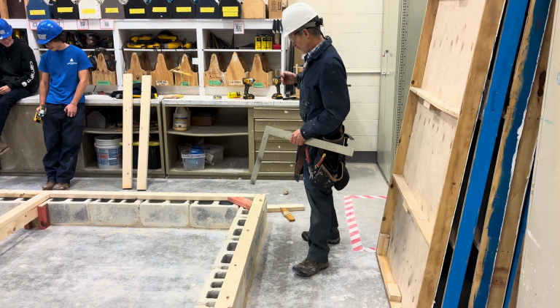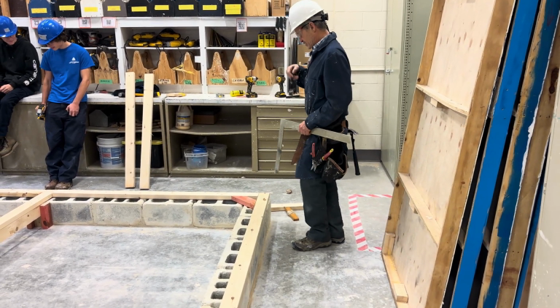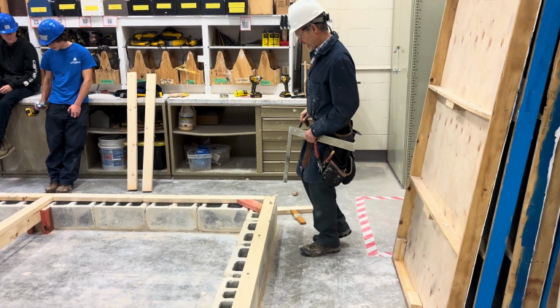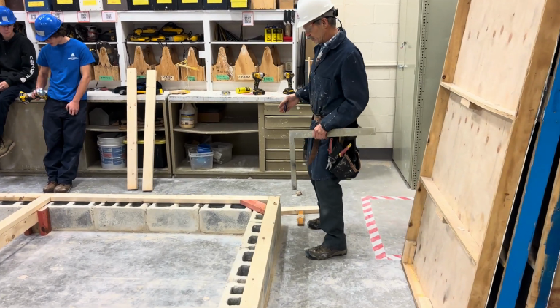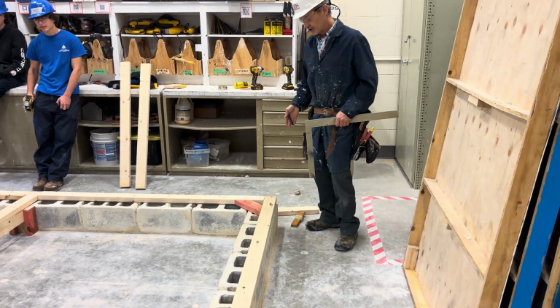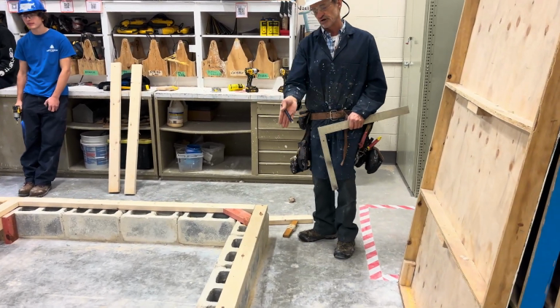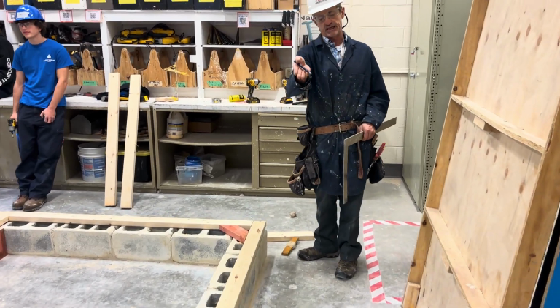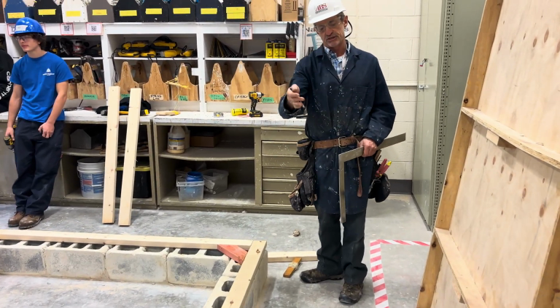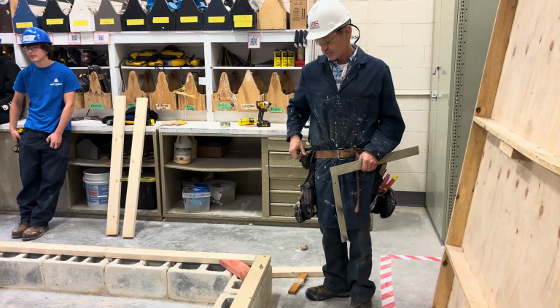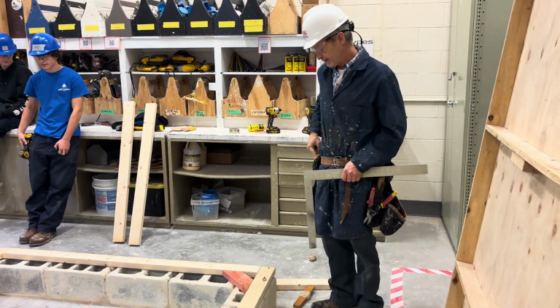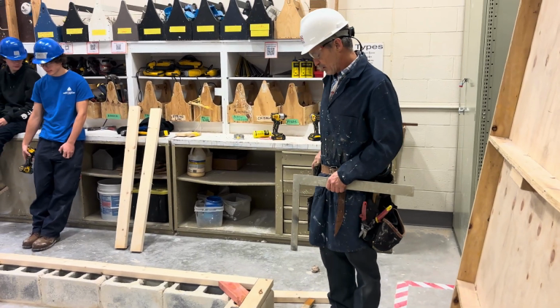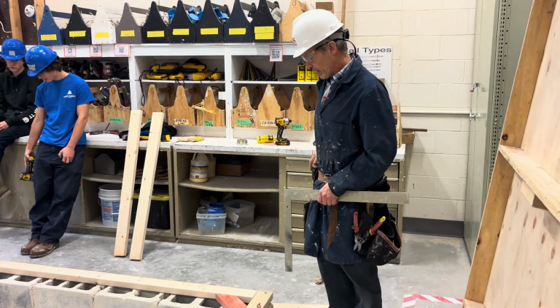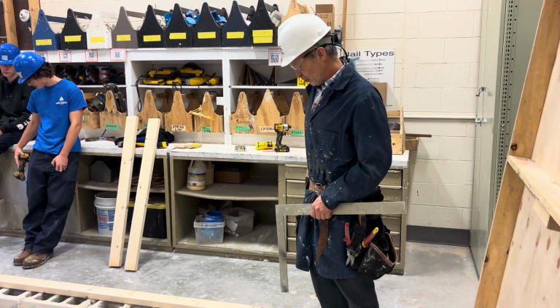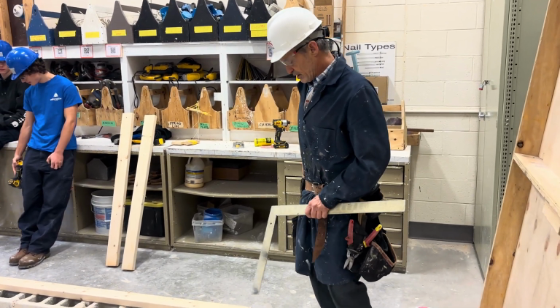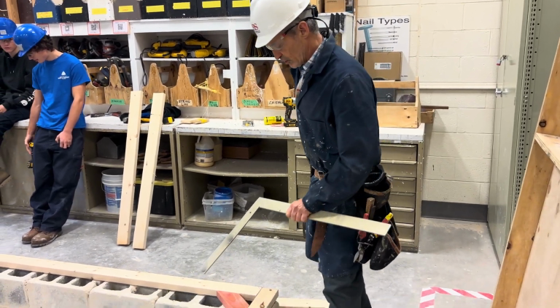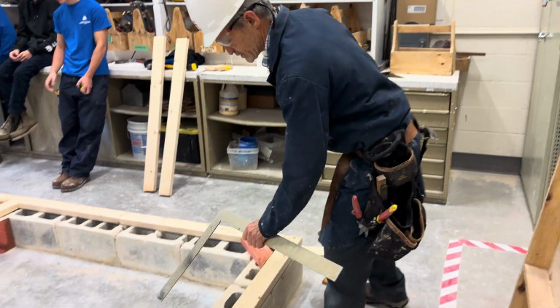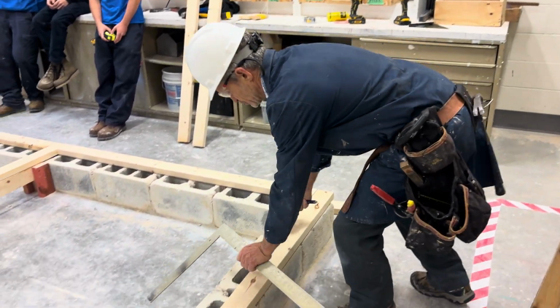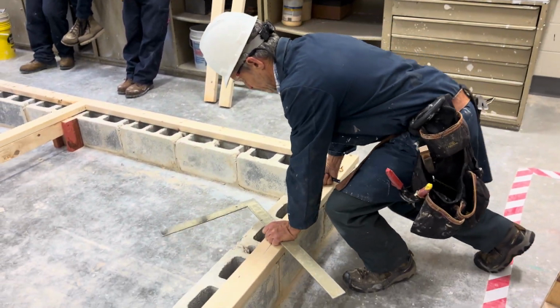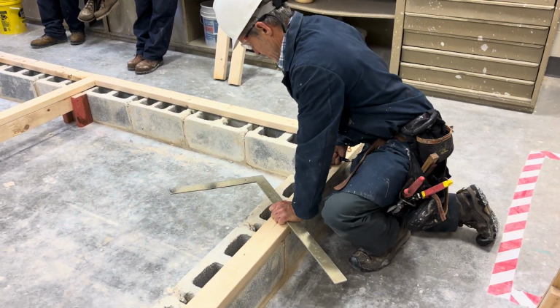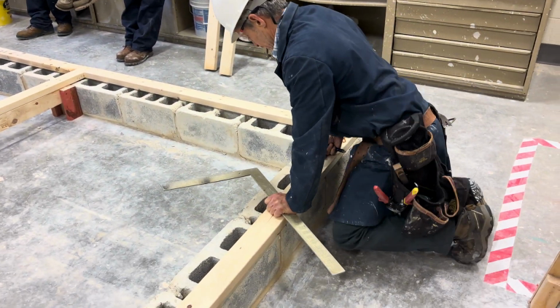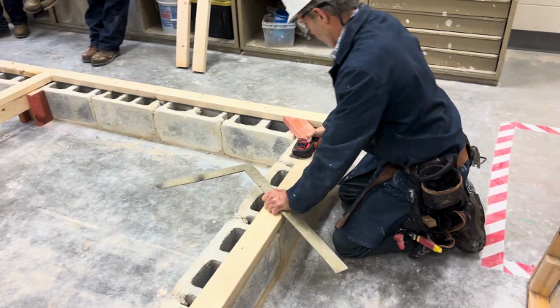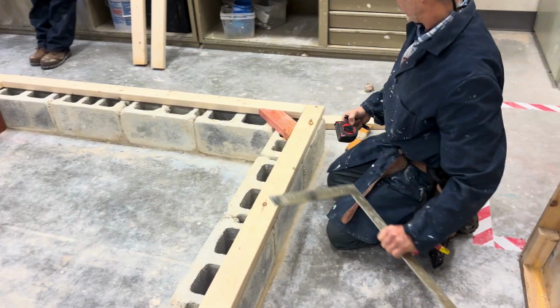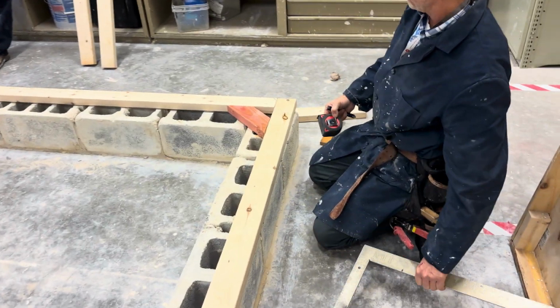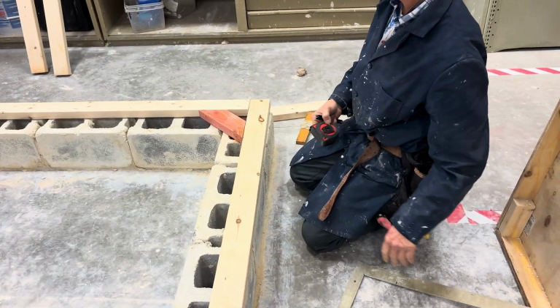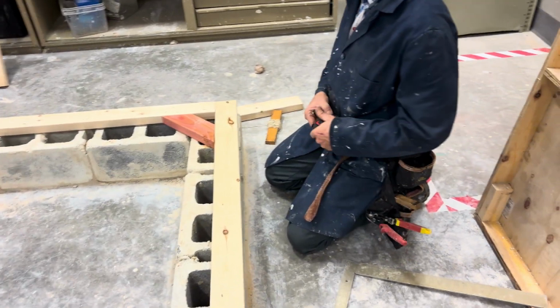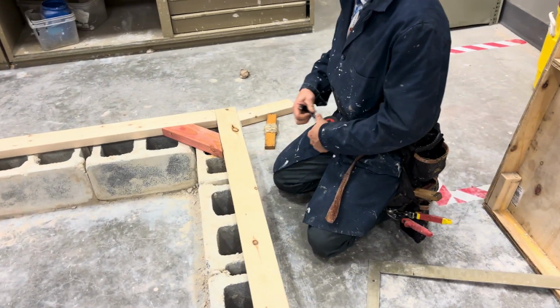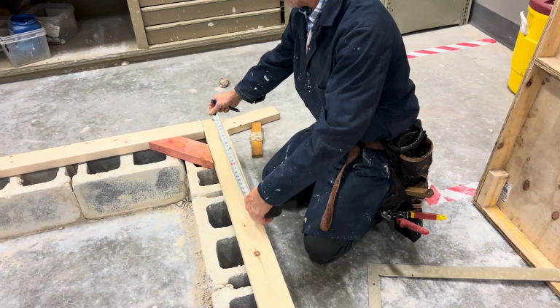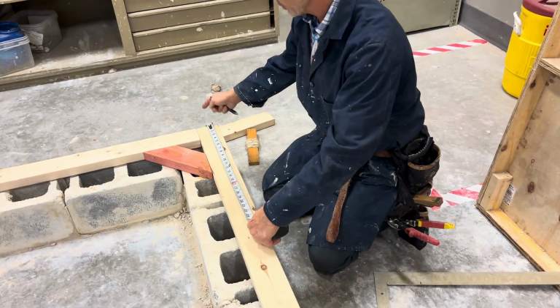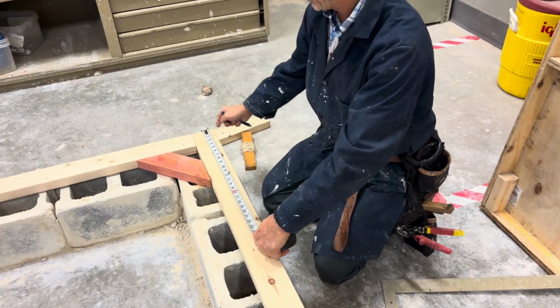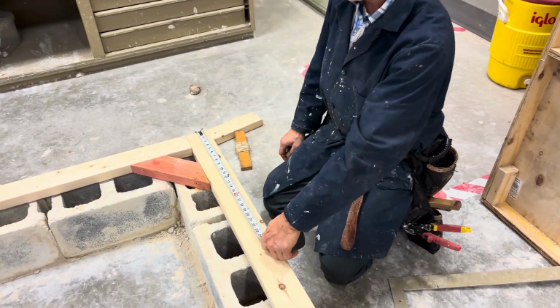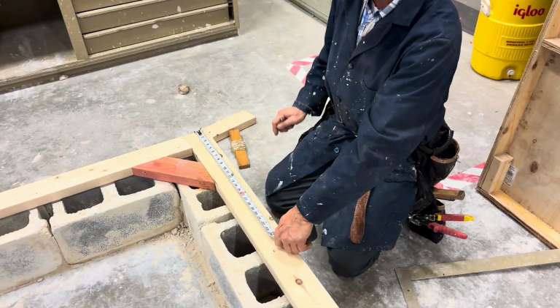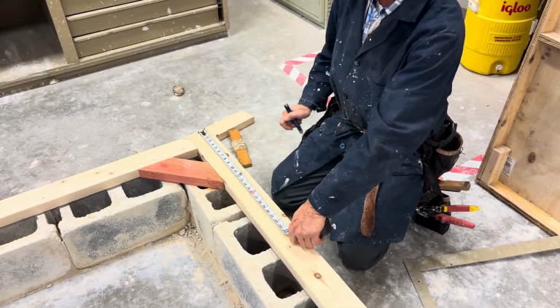So, side A — let's talk about just our 16-inch on-center spacing. What we're going to do is hook our tape measure onto the end of our wall, just like so. Our sill plate — we're going to hook on just like this.